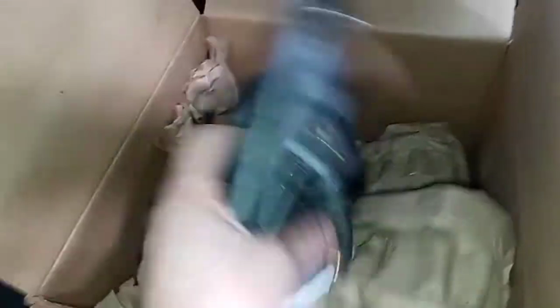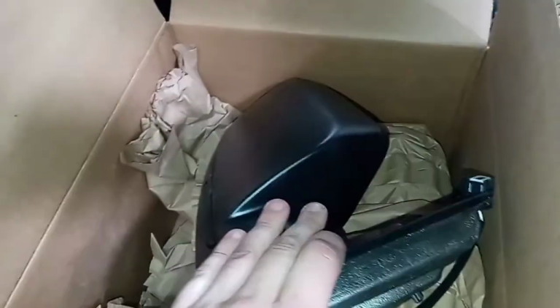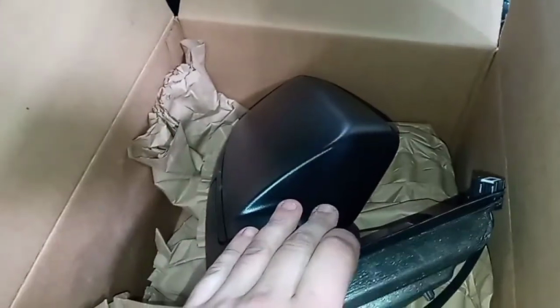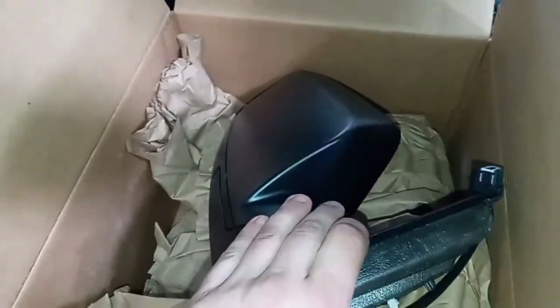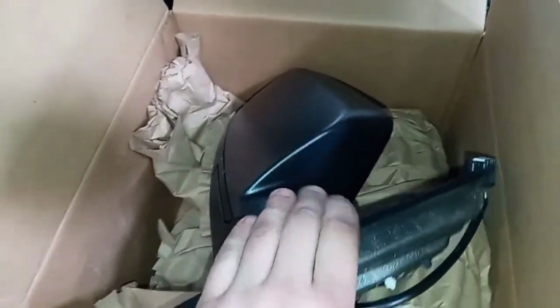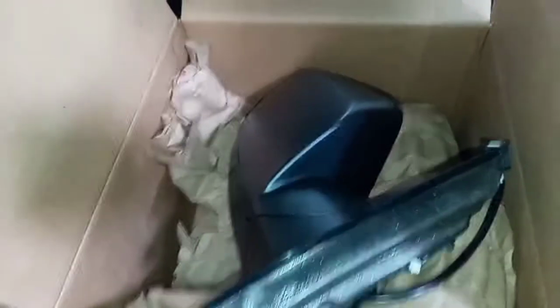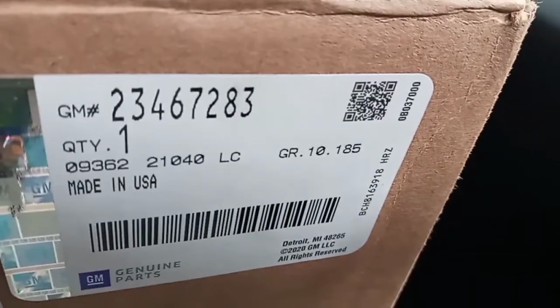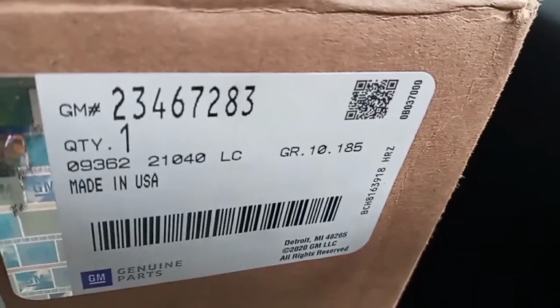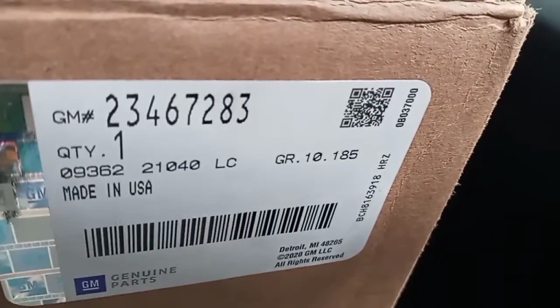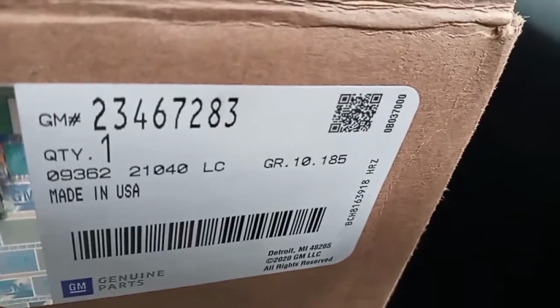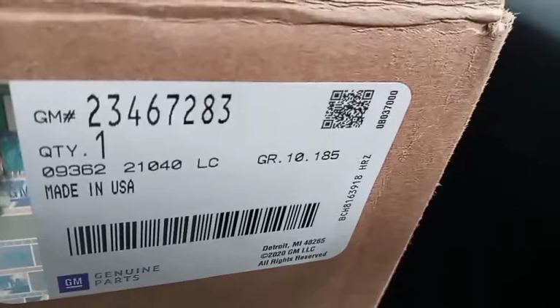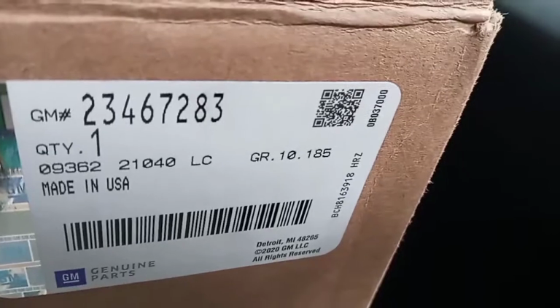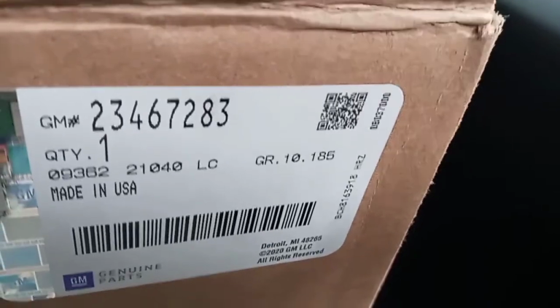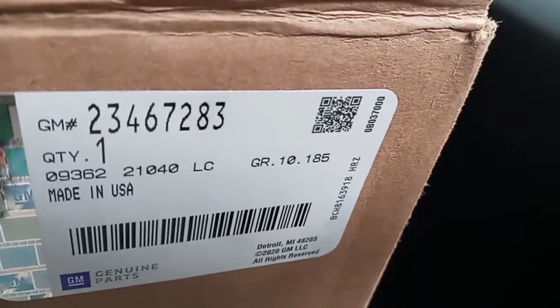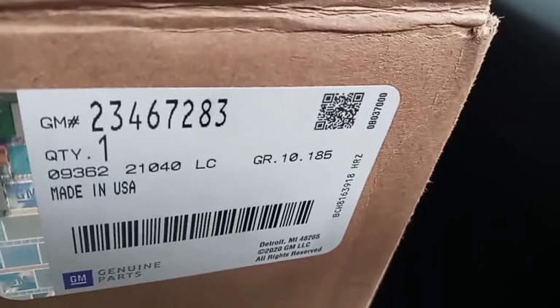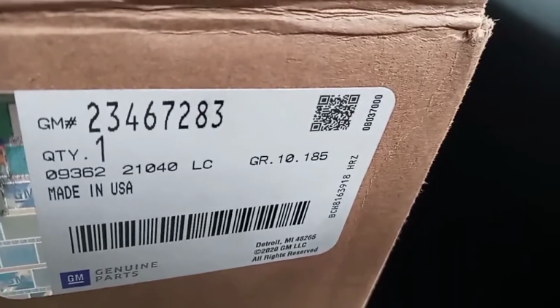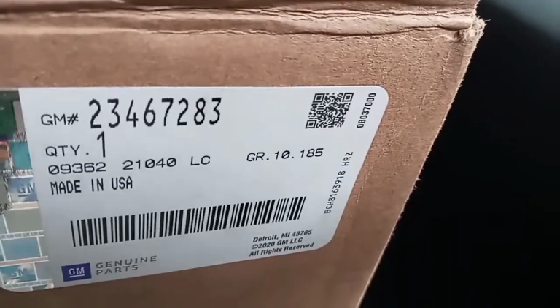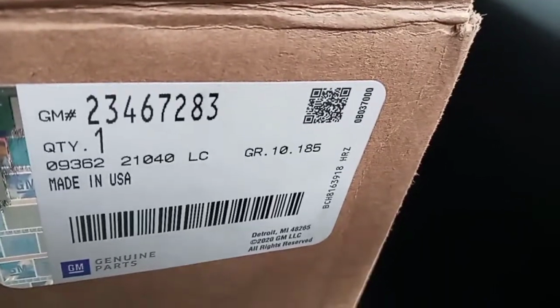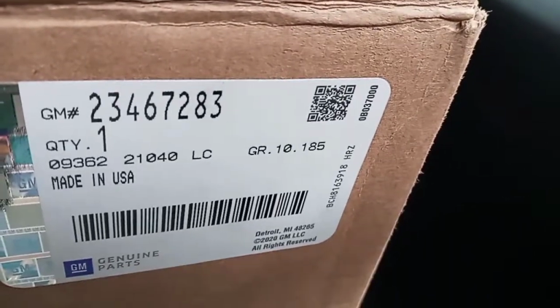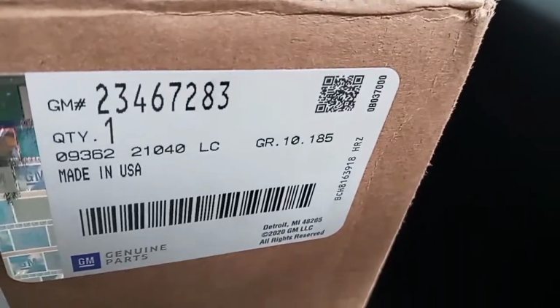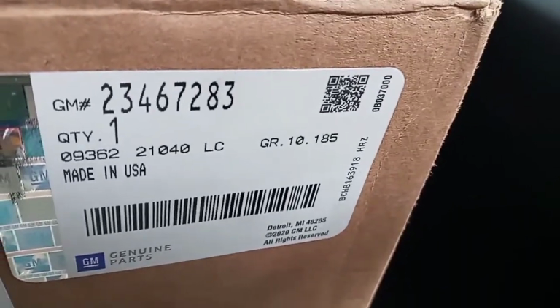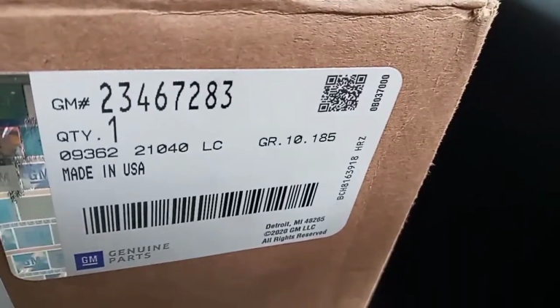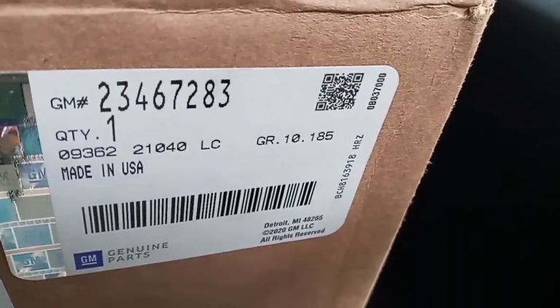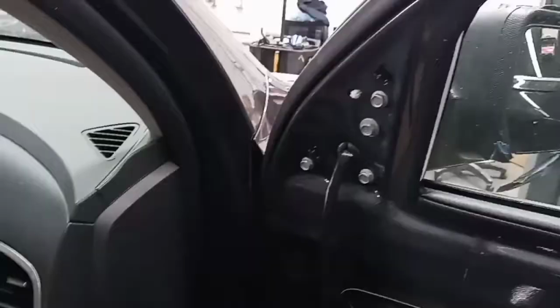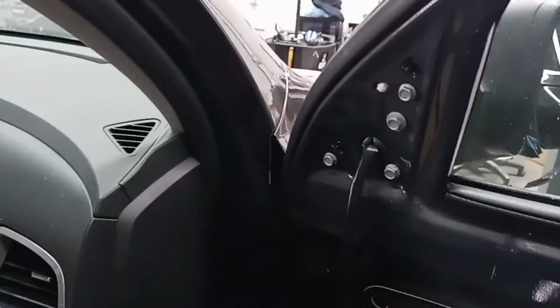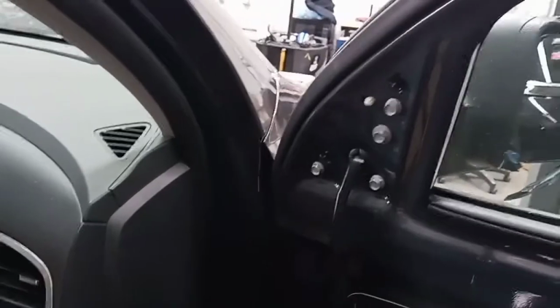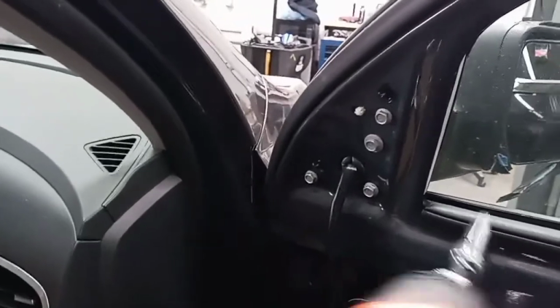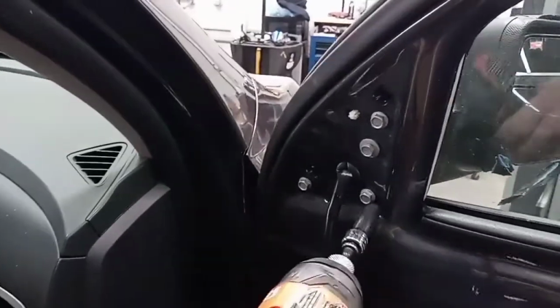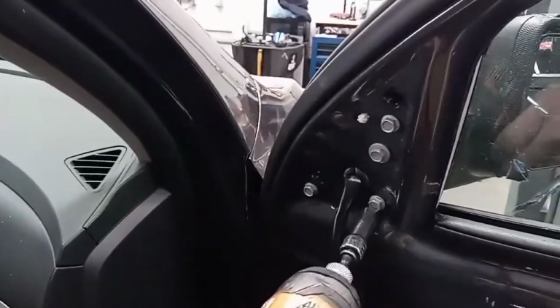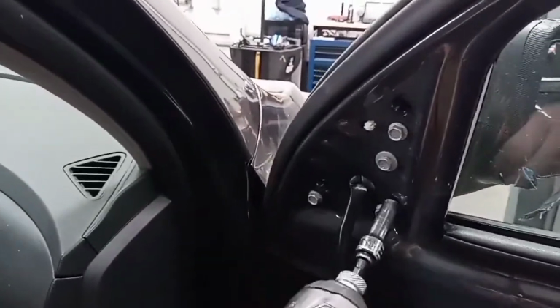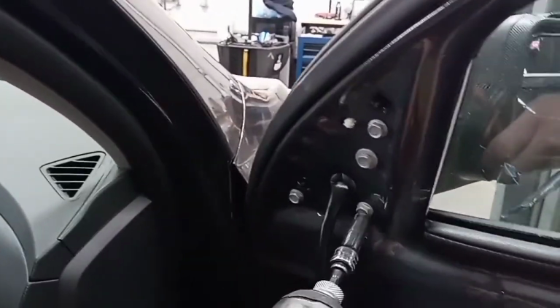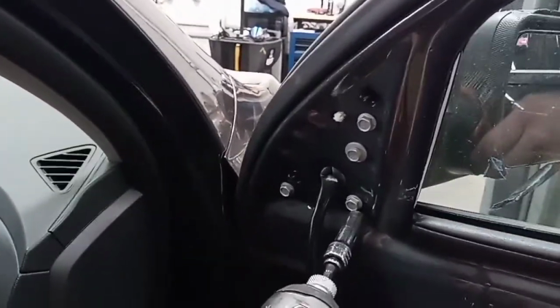Especially for the motor inside that'll move the mirror. Here's my part number - mine's from GM, so the GM part number is 23467283. So yeah, you're going to get these 10 millimeter bolts out.